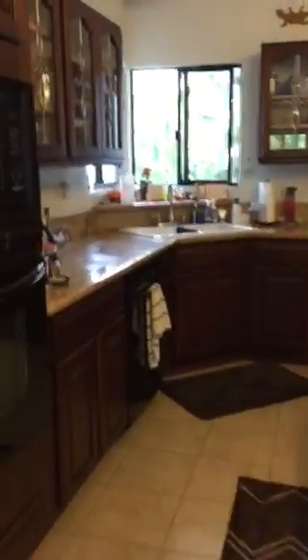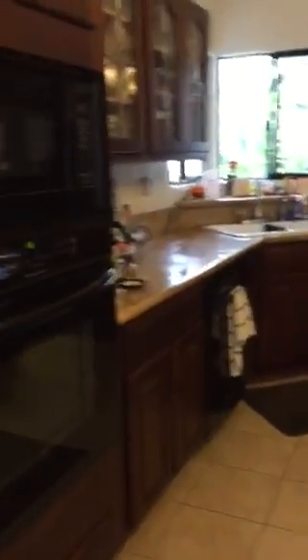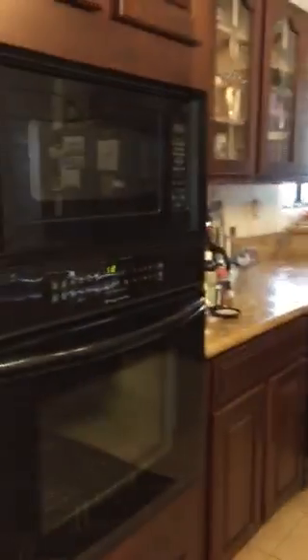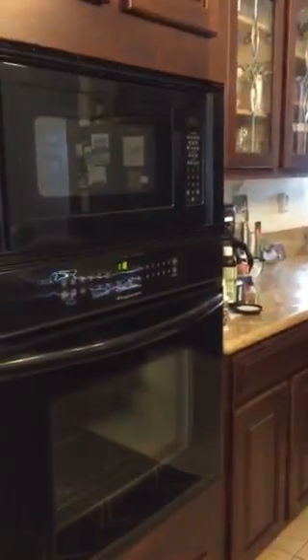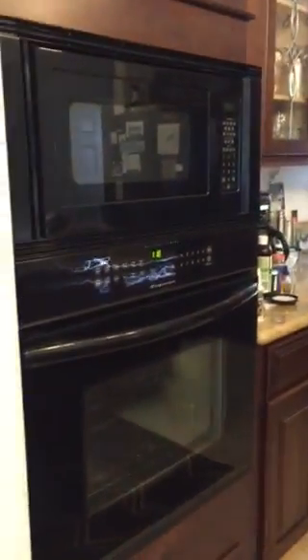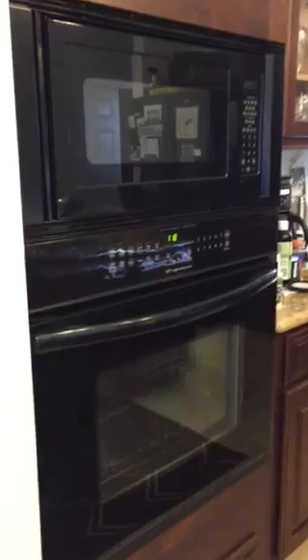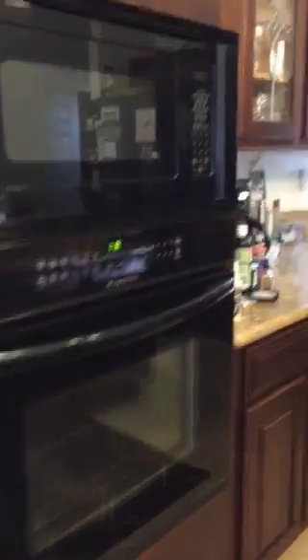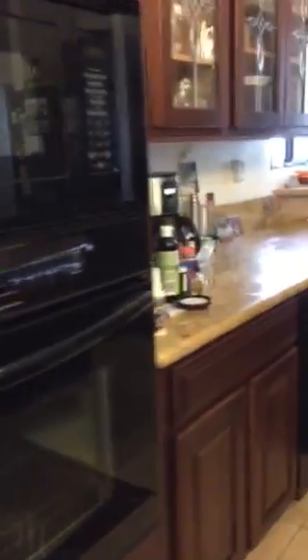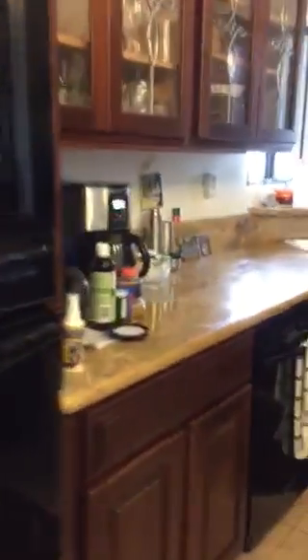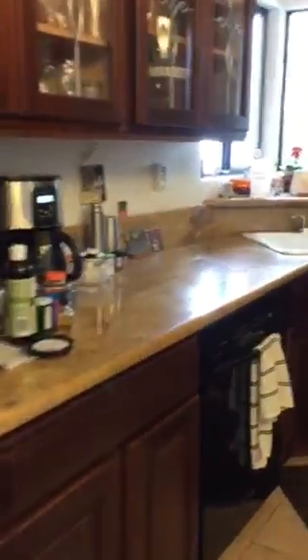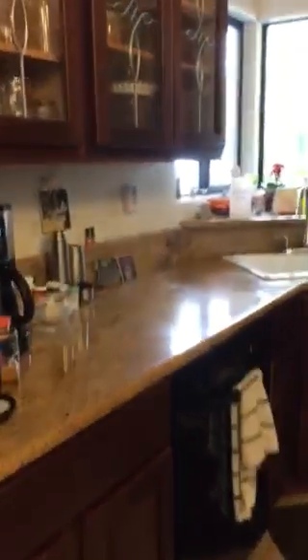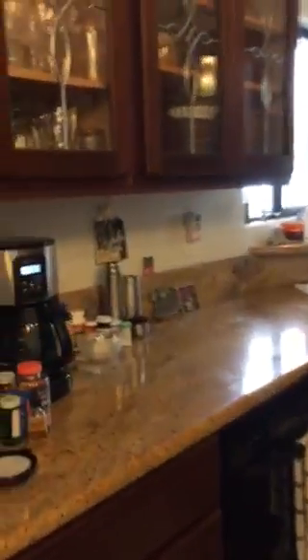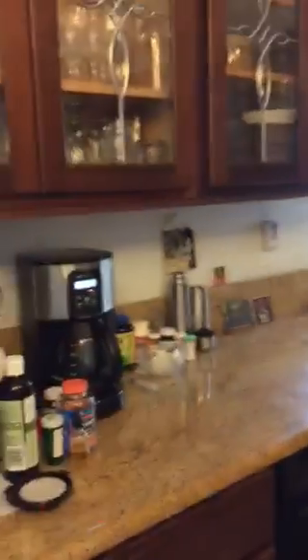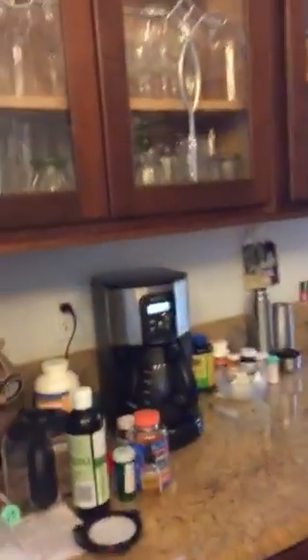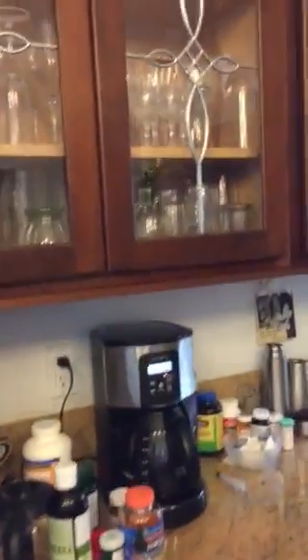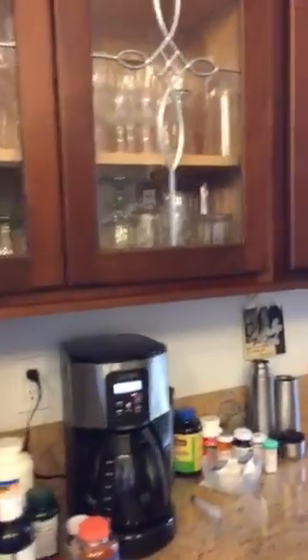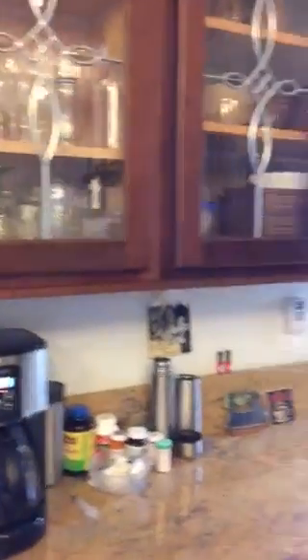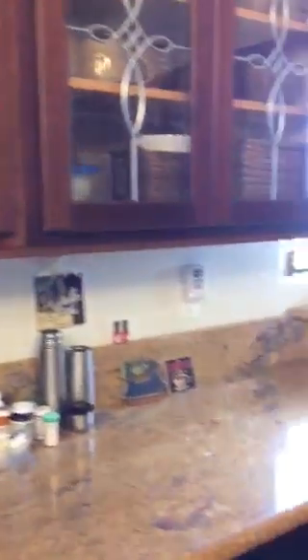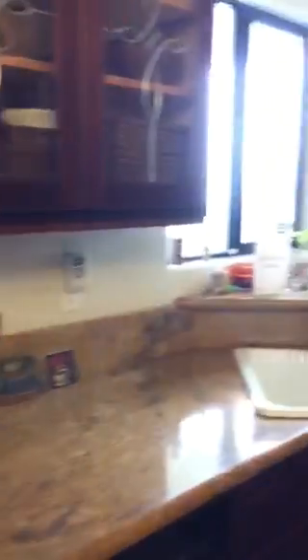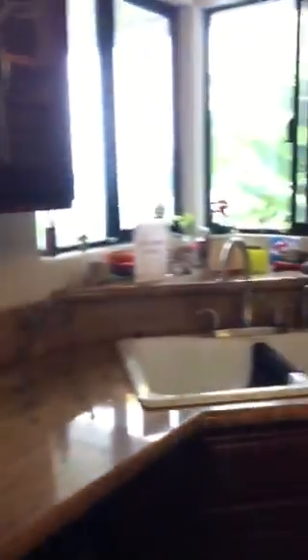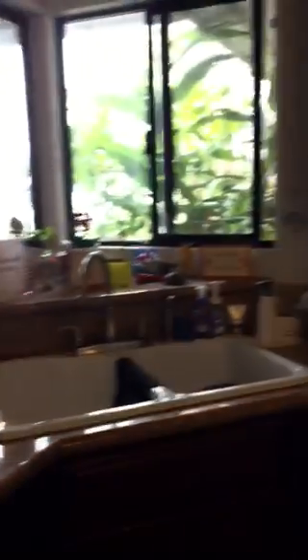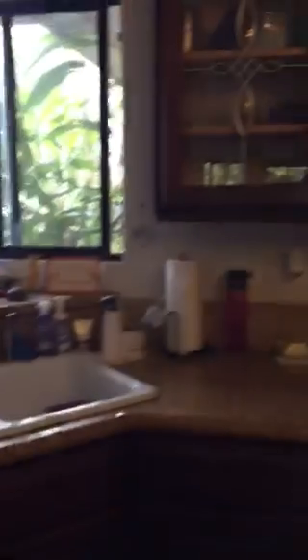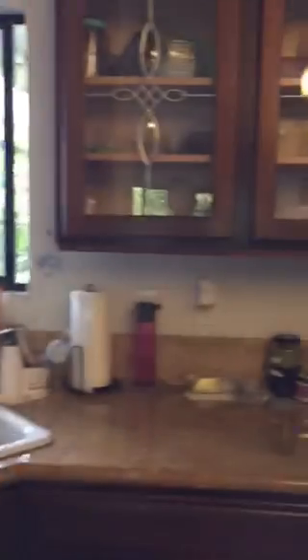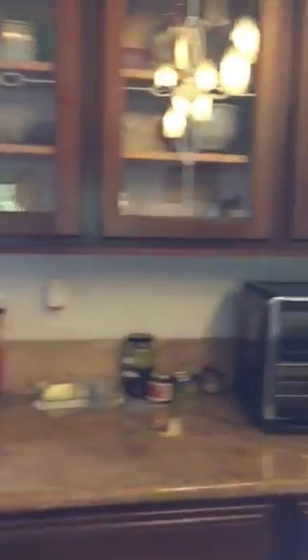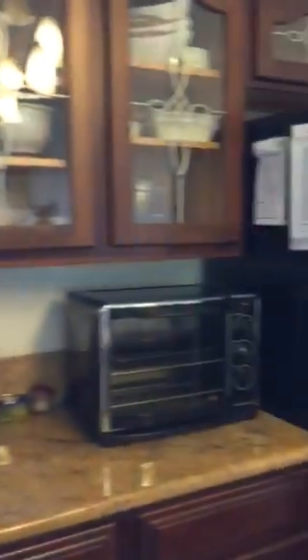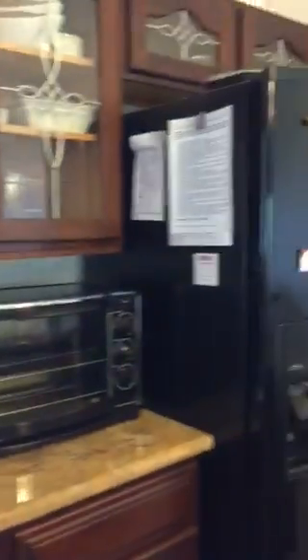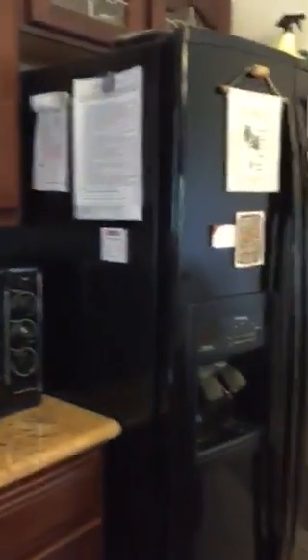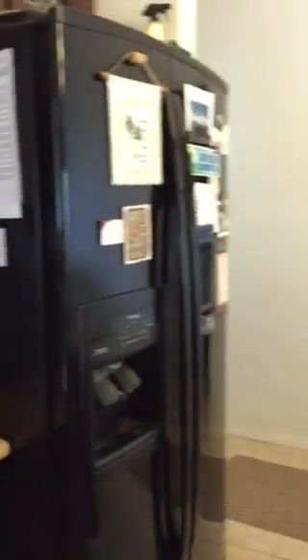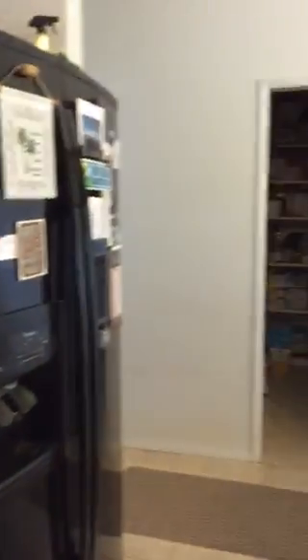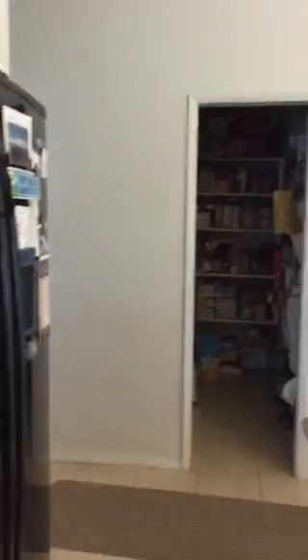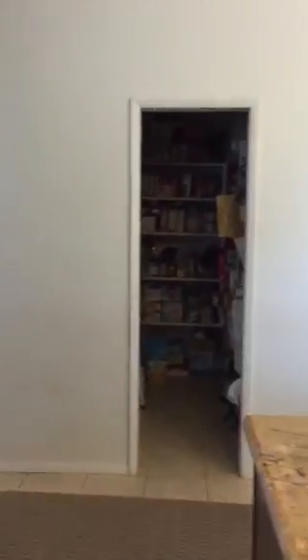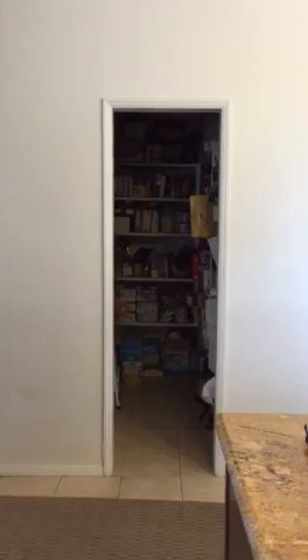We have the kitchen with all the appliances and cherry wood cabinetry.